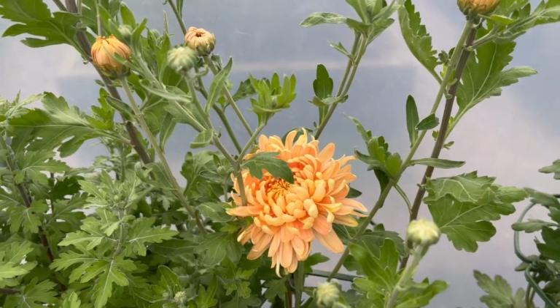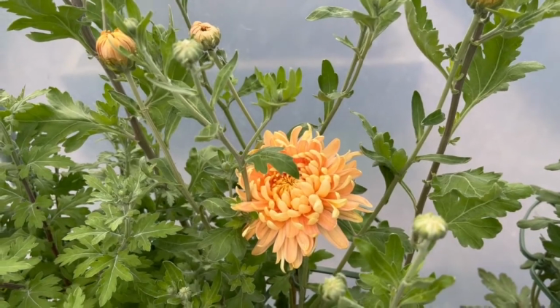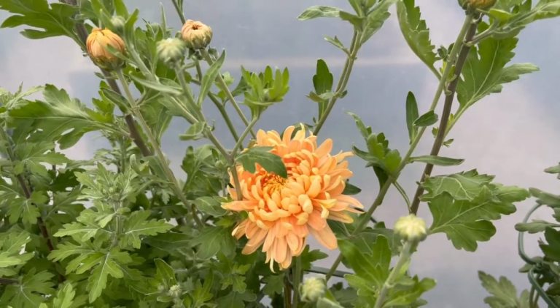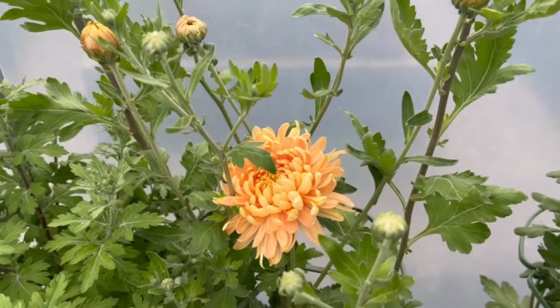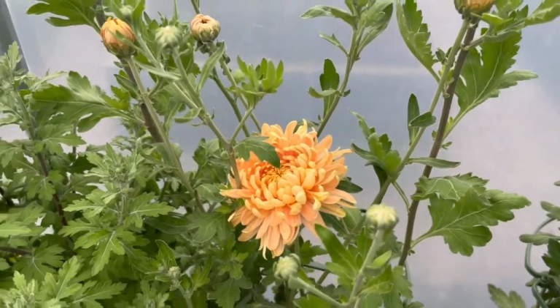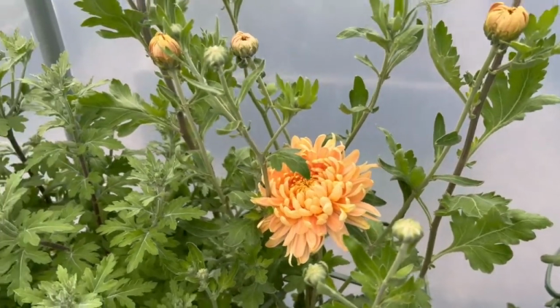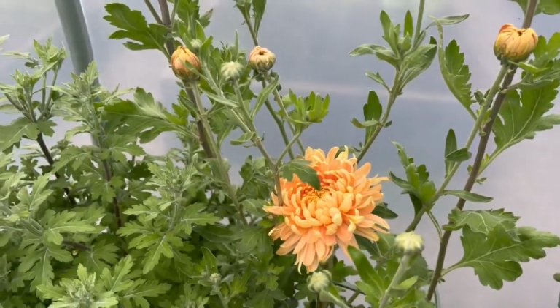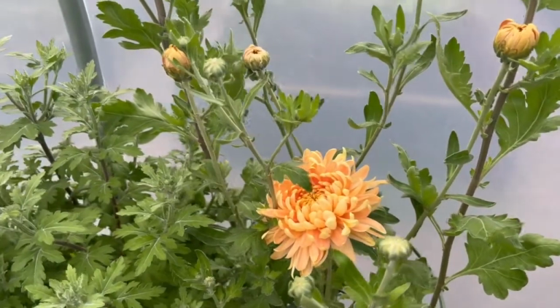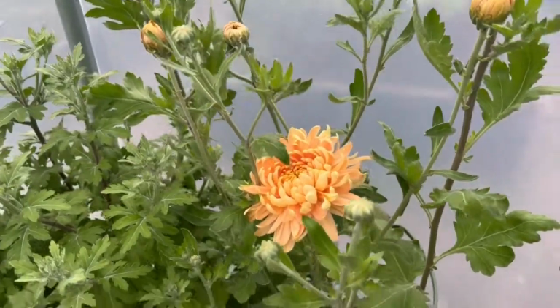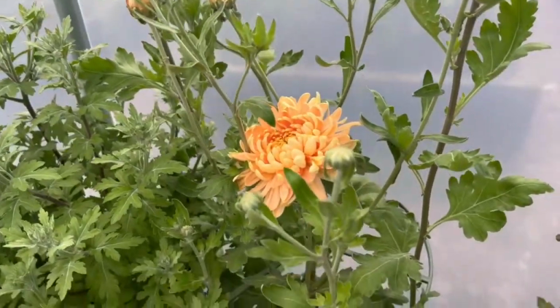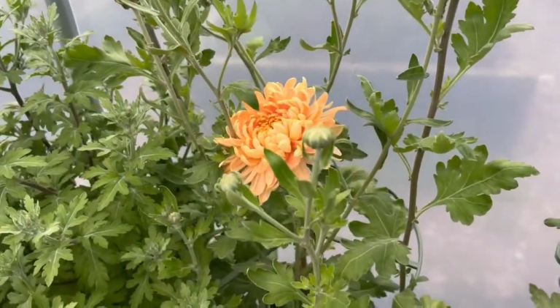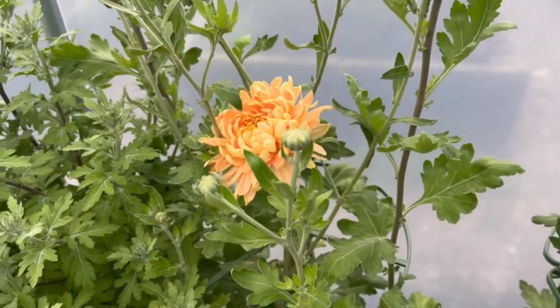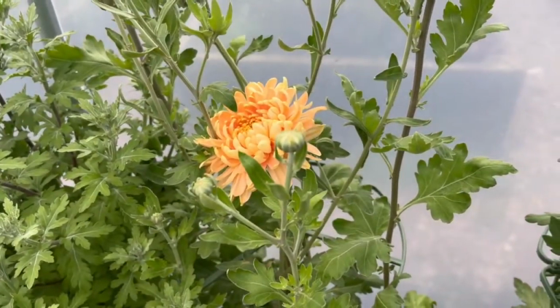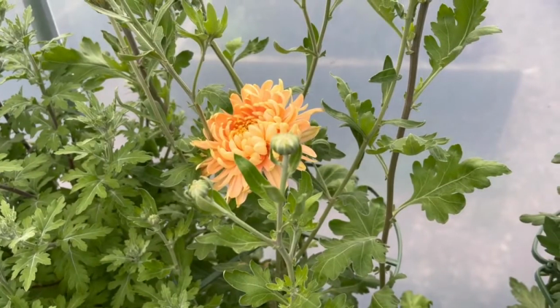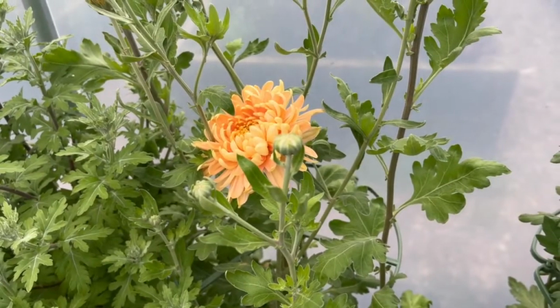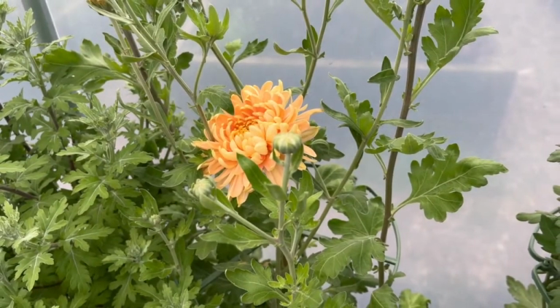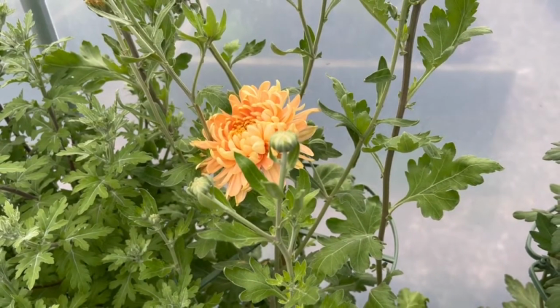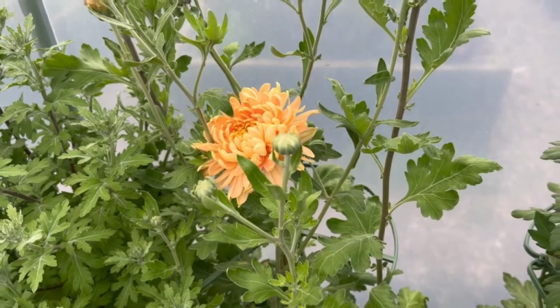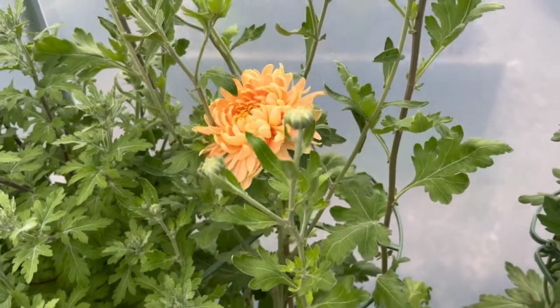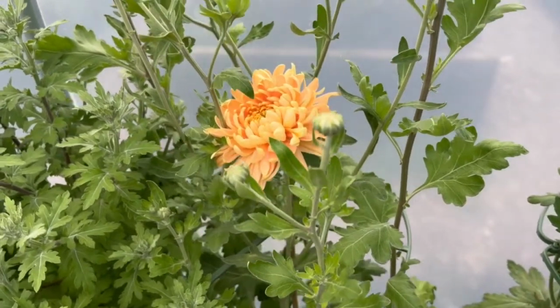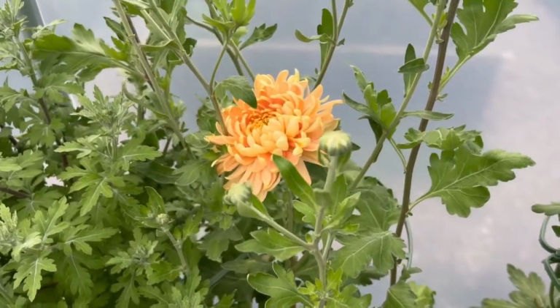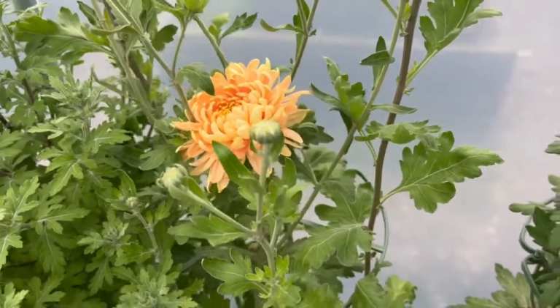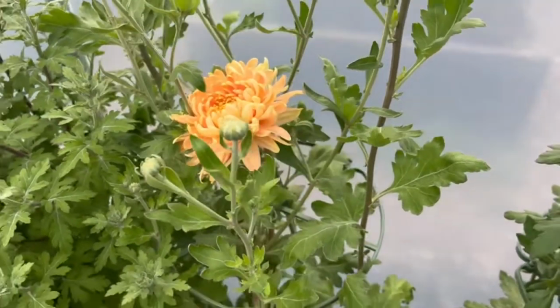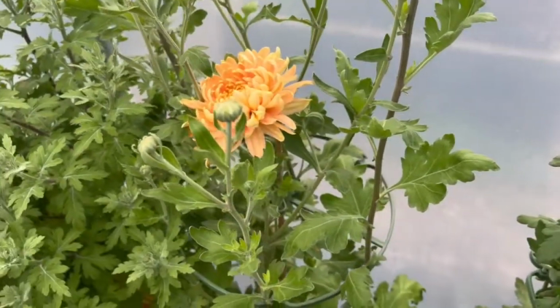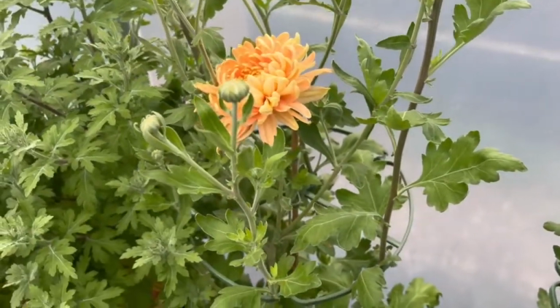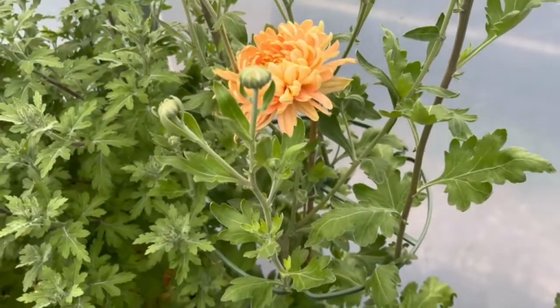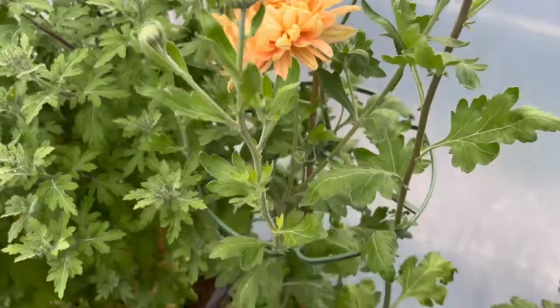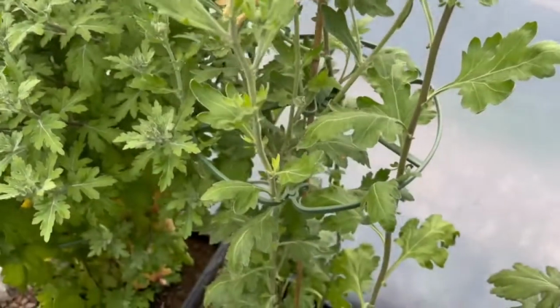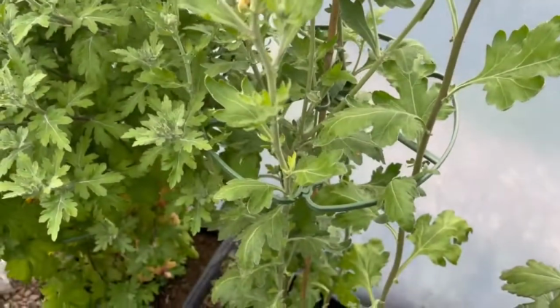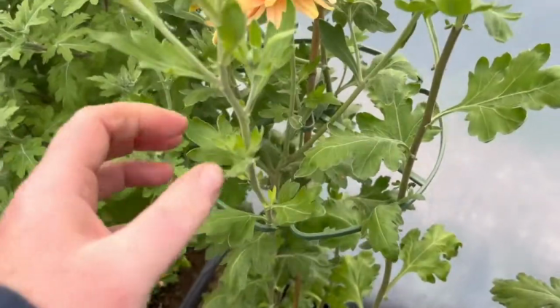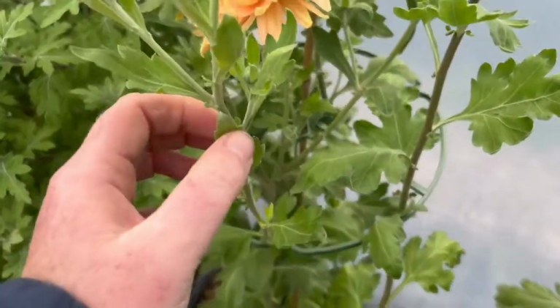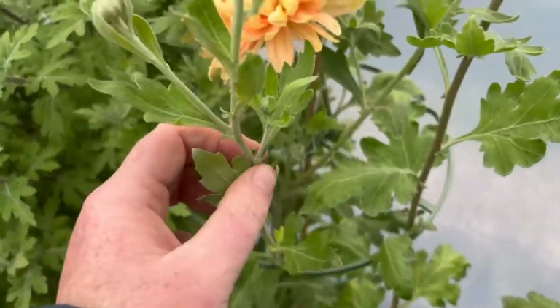What I now need to do is have a look at the buds coming through, because we're going to need good stem length for the bride's bouquet. A bit like I did with the dahlias, we're going to have to be a little bit mean to her.